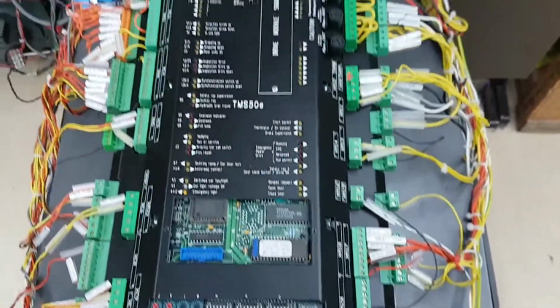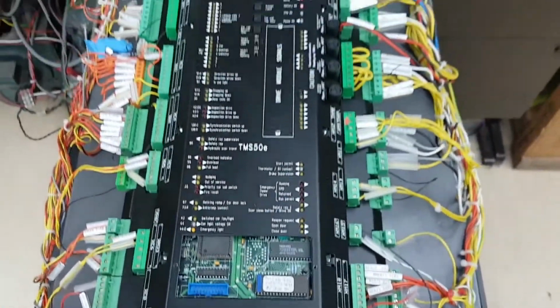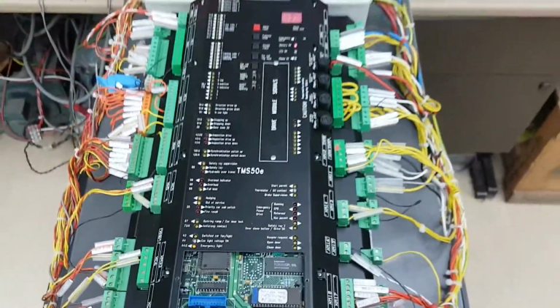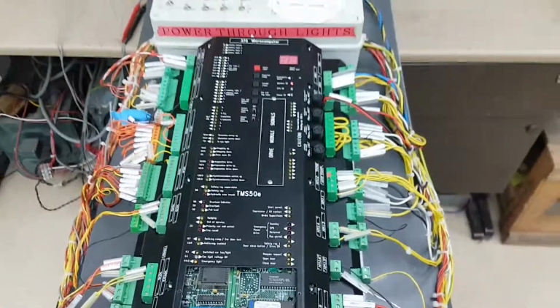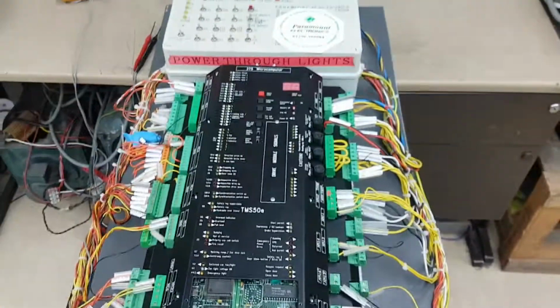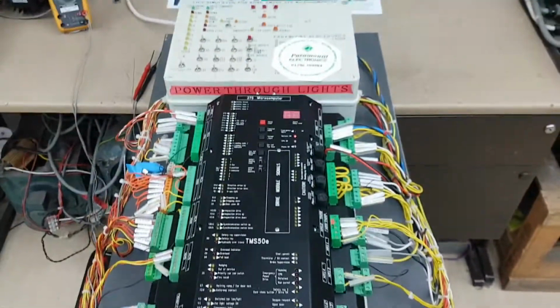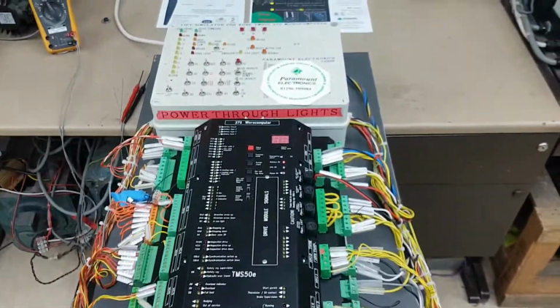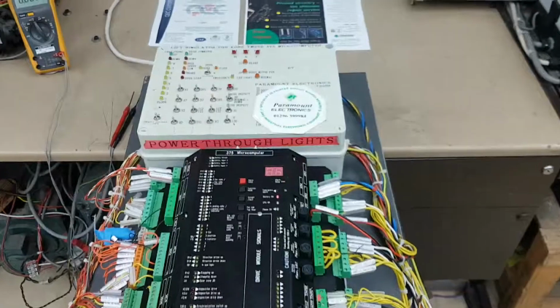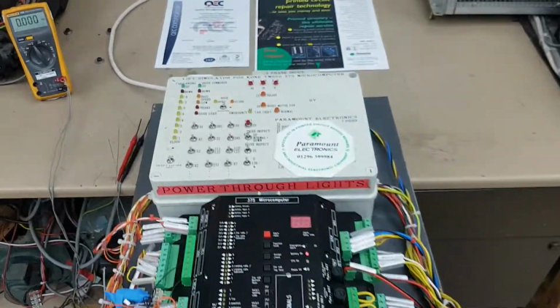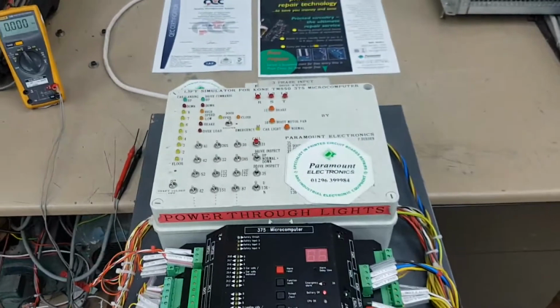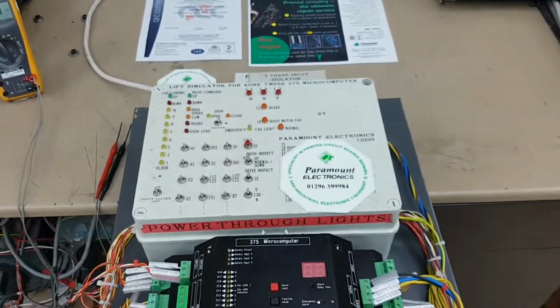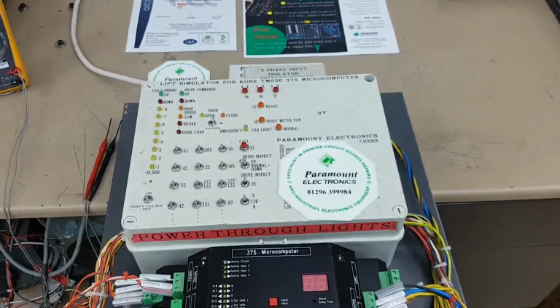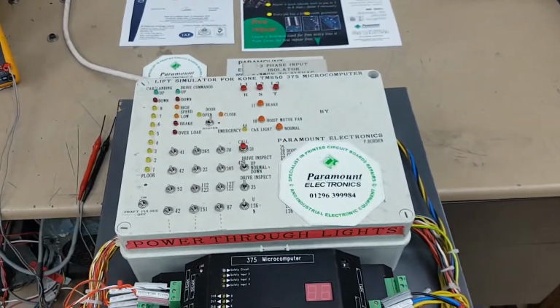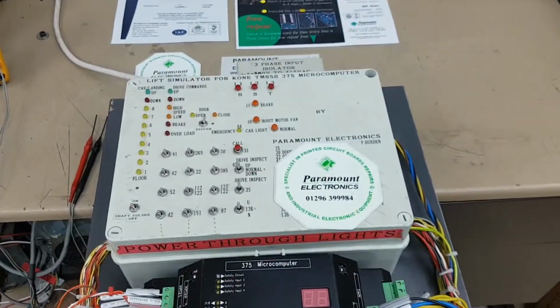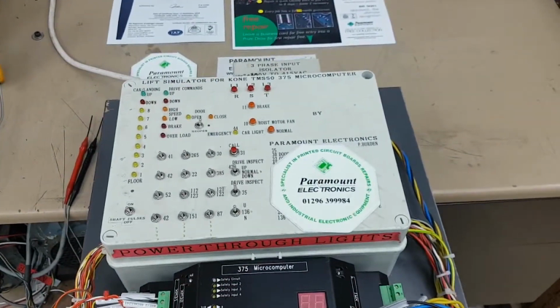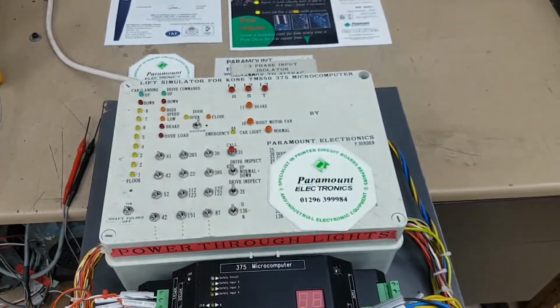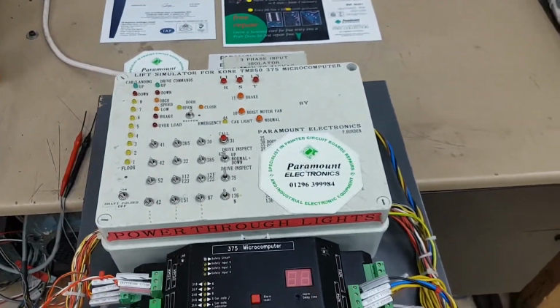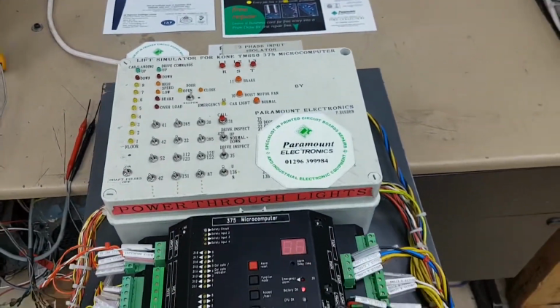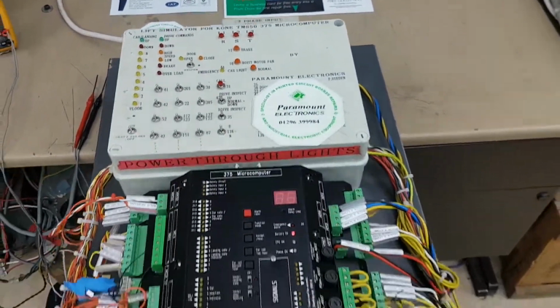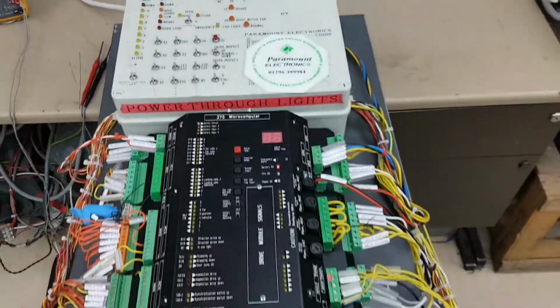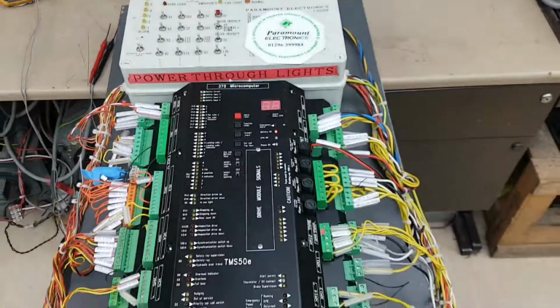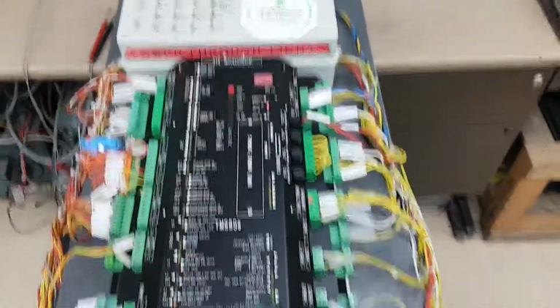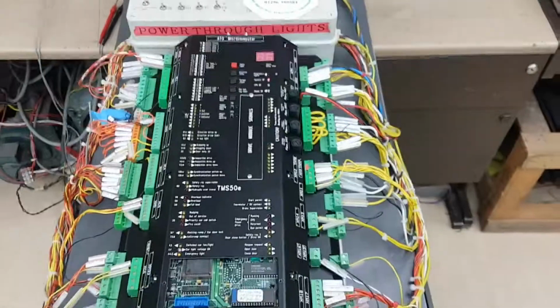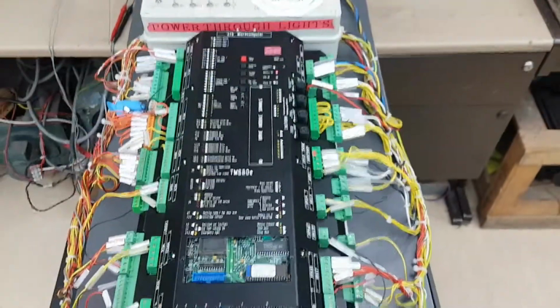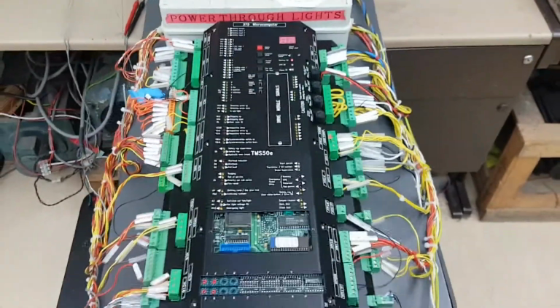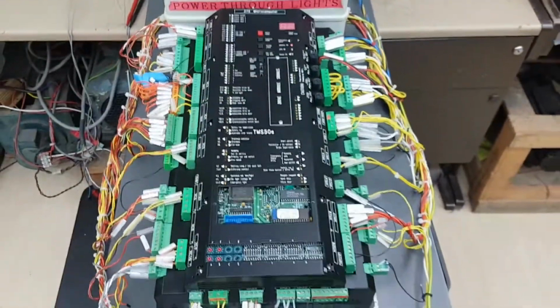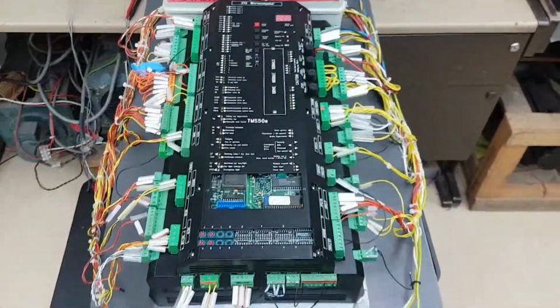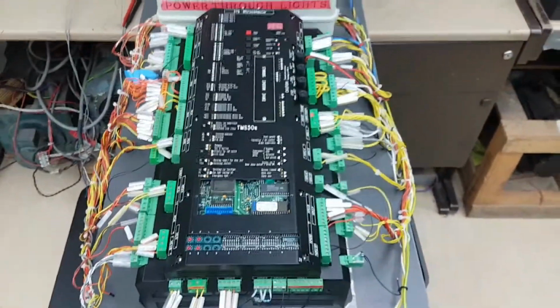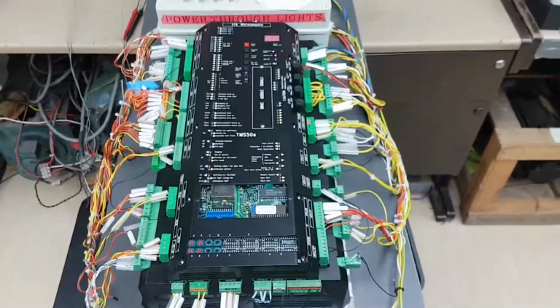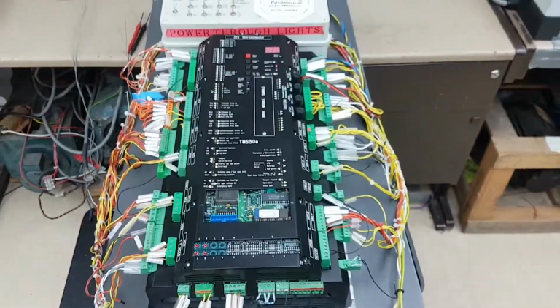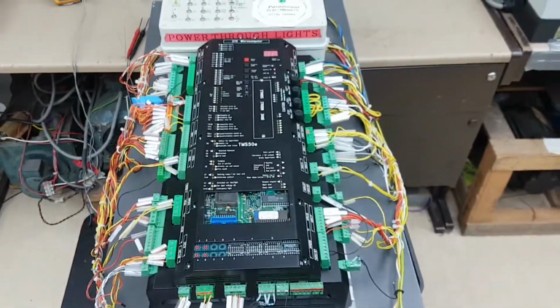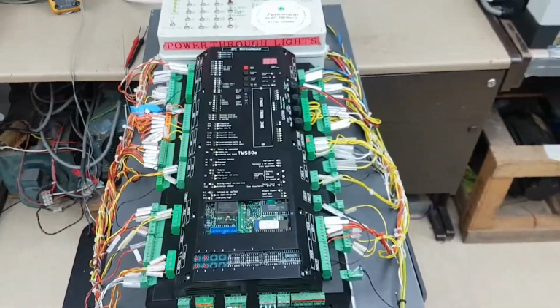We have developed a sophisticated test jig that tests each of the controller's functions and proves that it is fully operational before the repaired unit is returned to our customer.